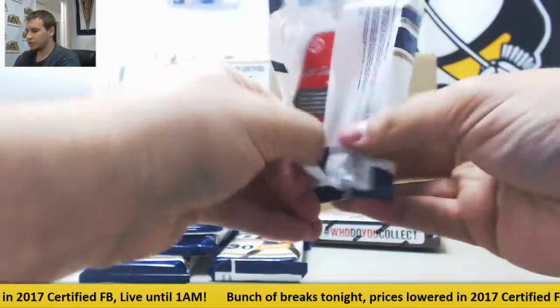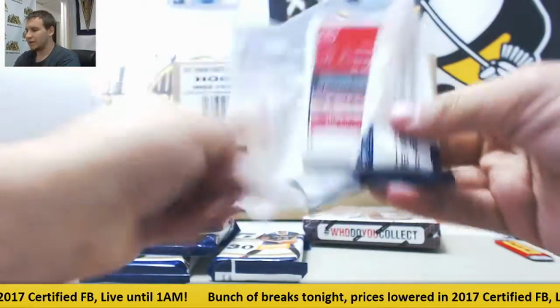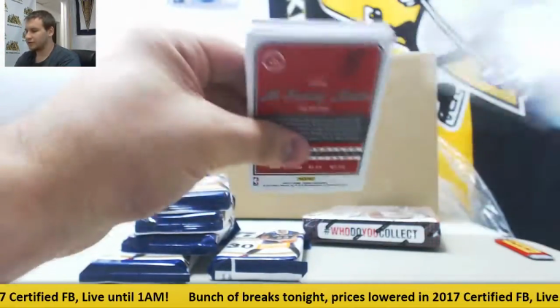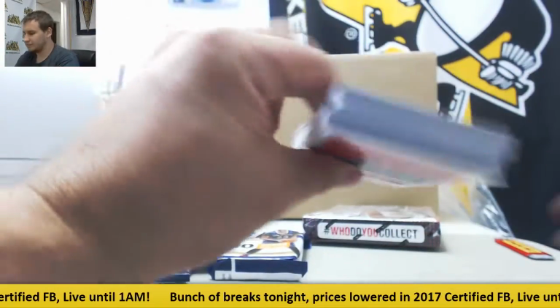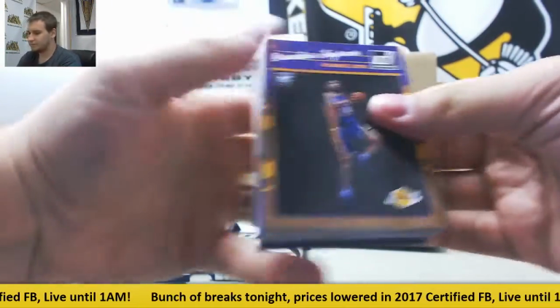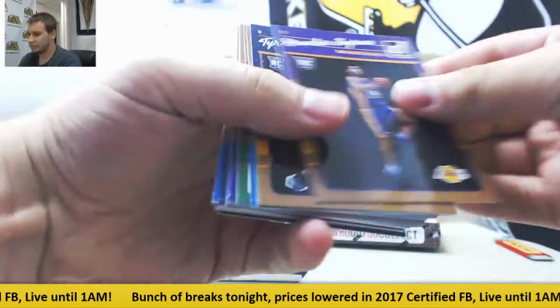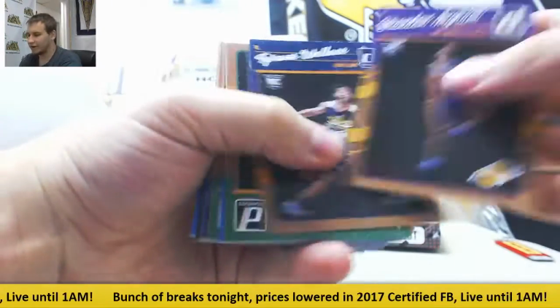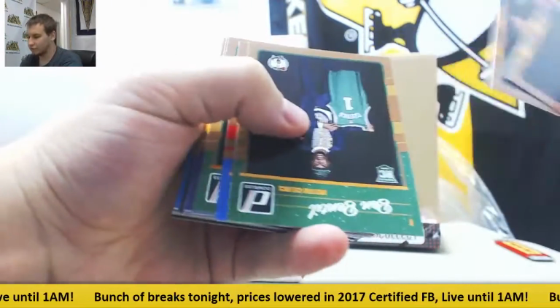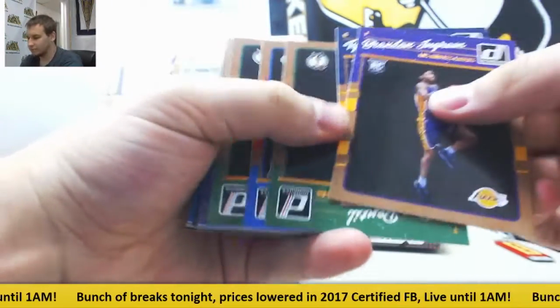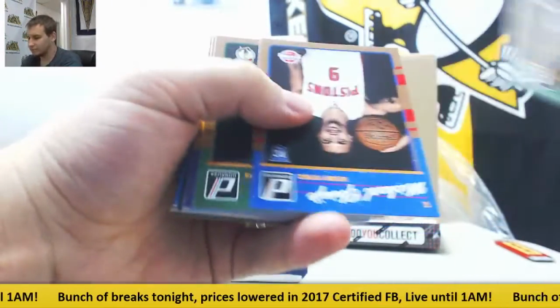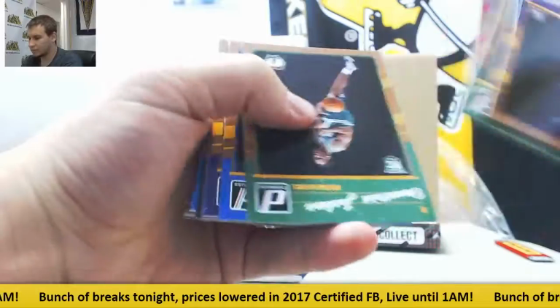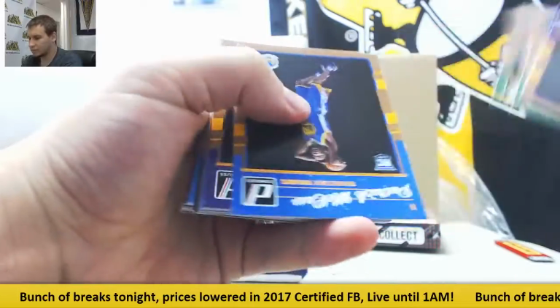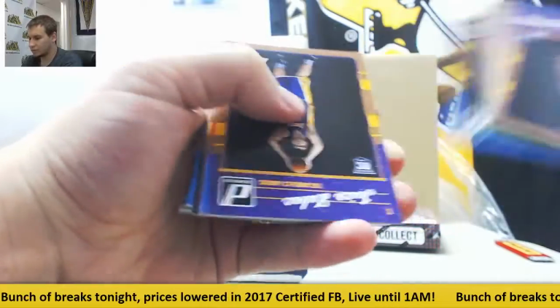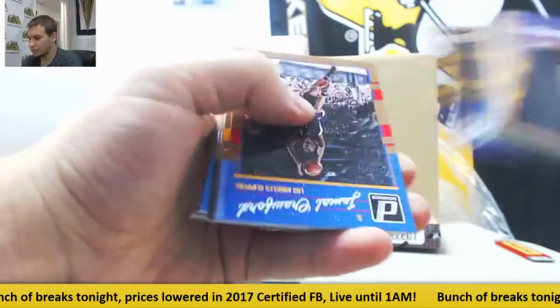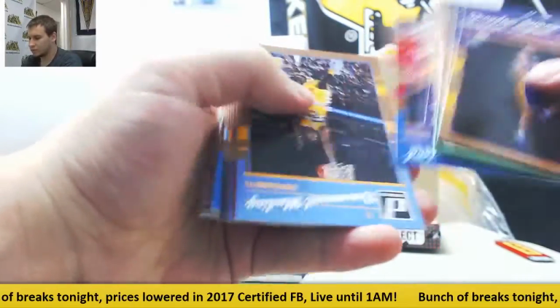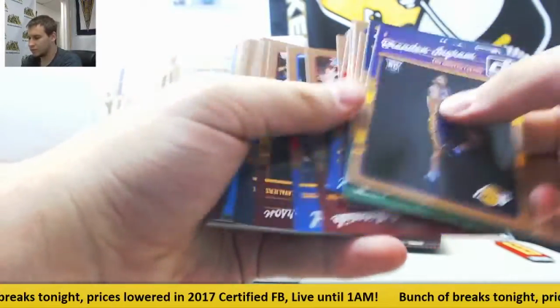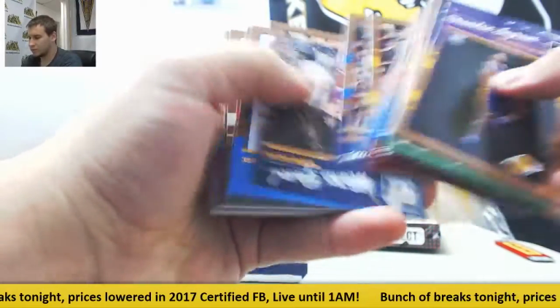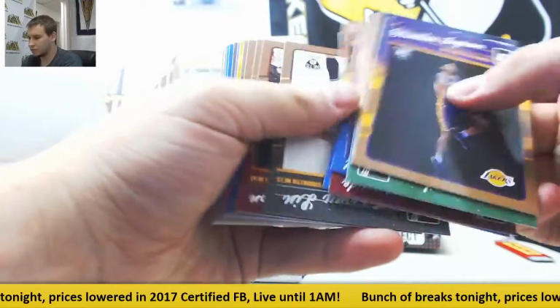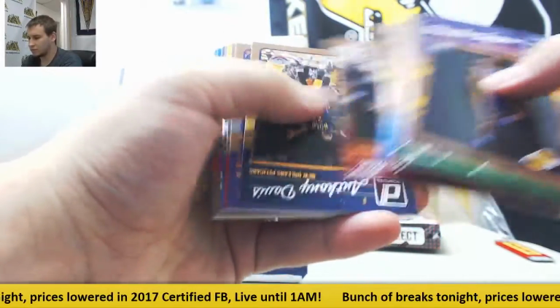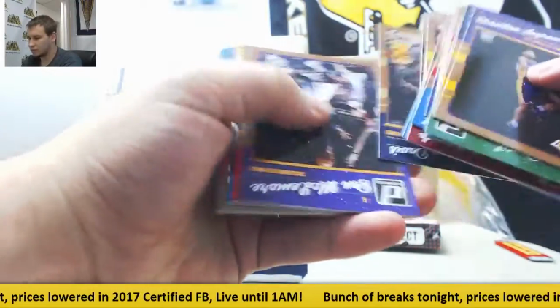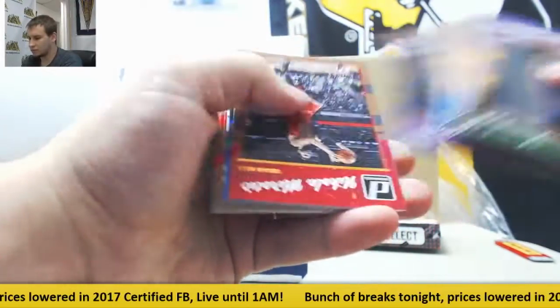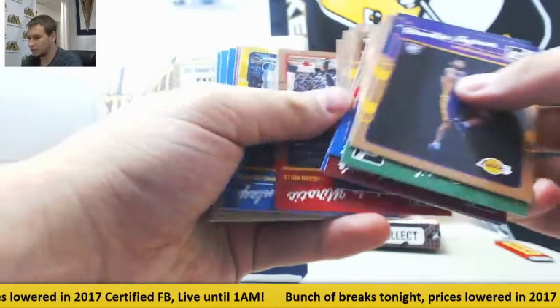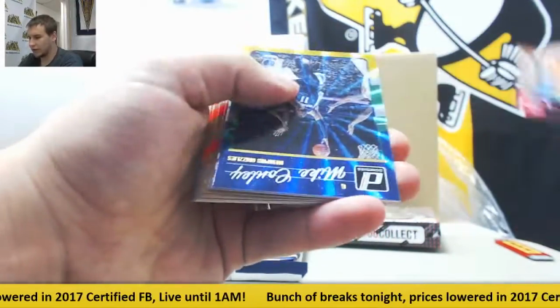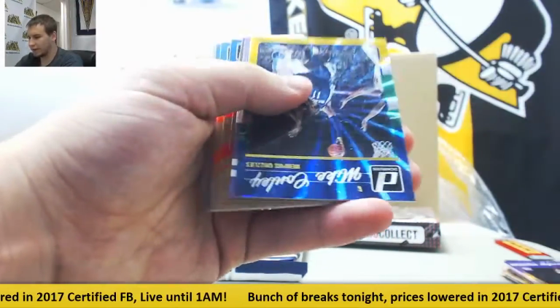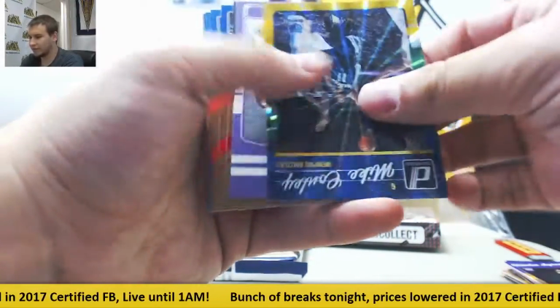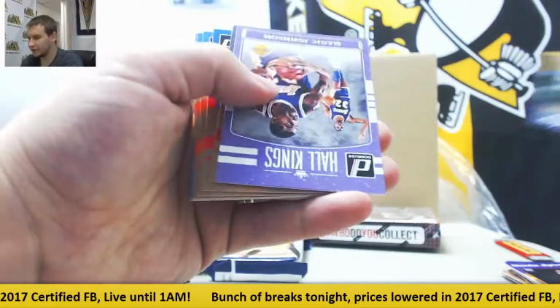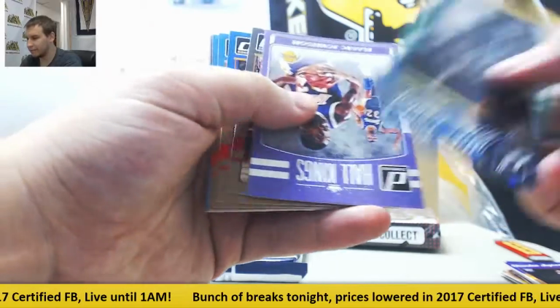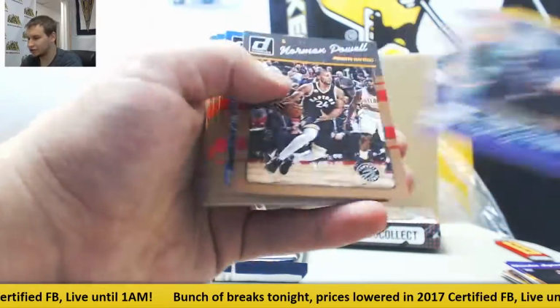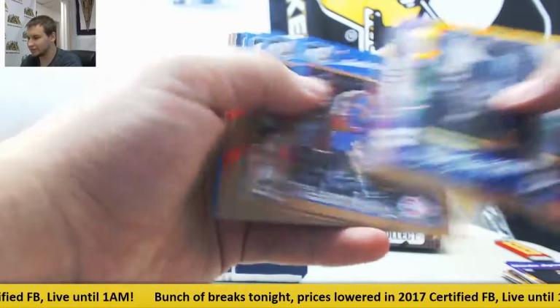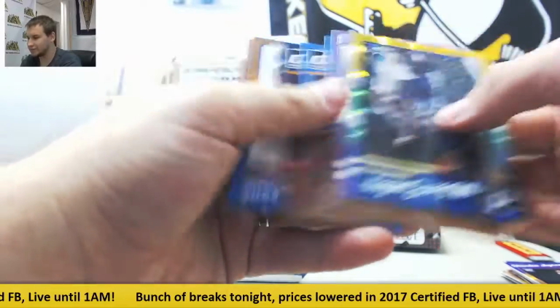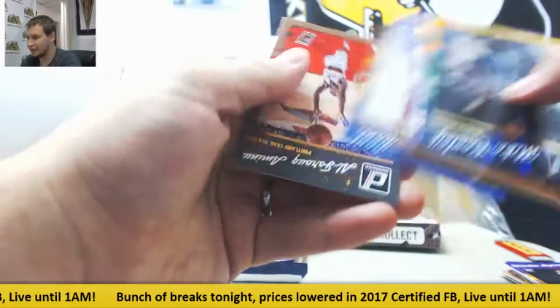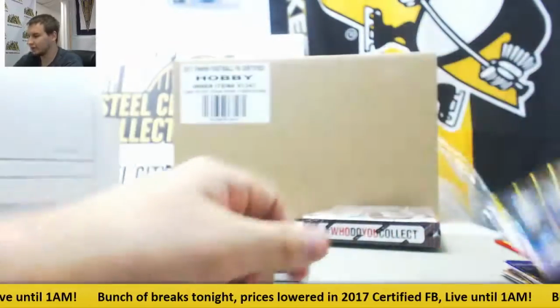Pack number seven — Brandon Ingram rookie. Rookies and base. Mike Conley, Magic Johnson, and other bases.